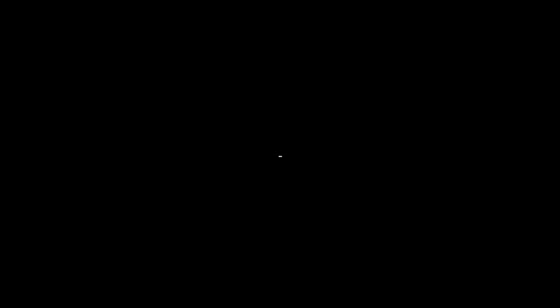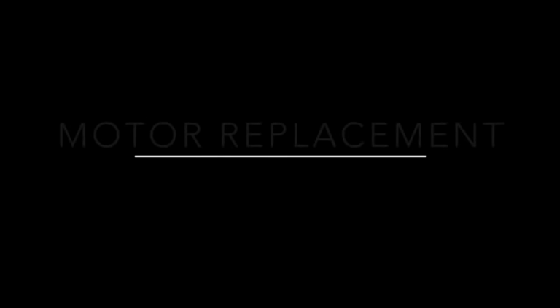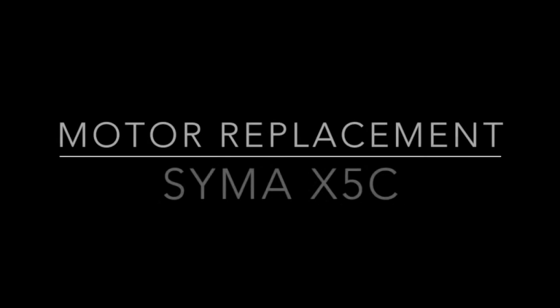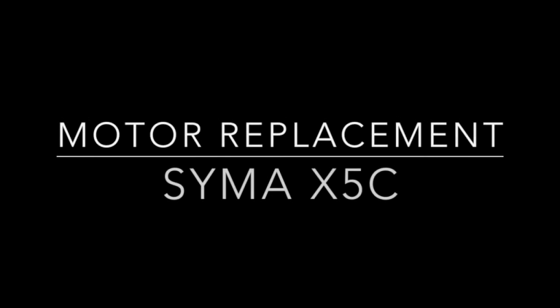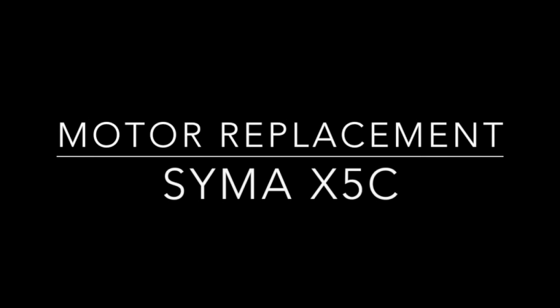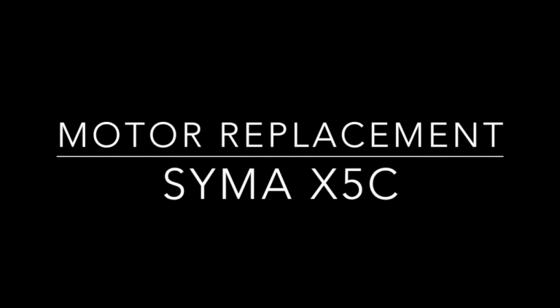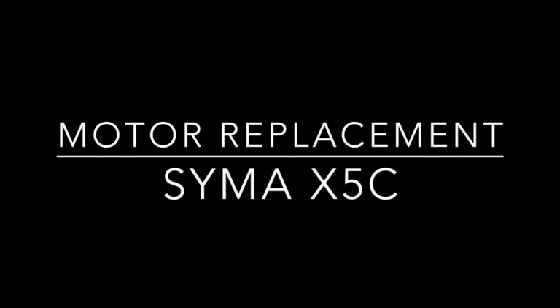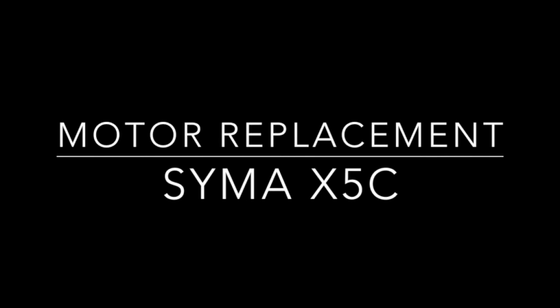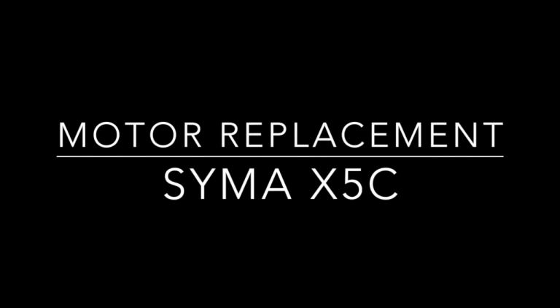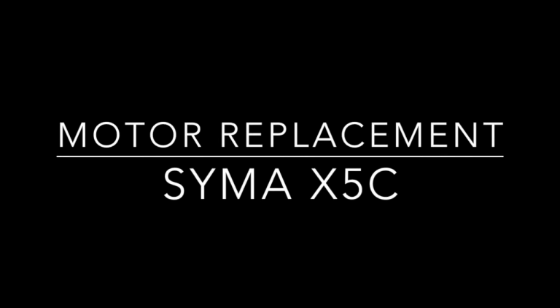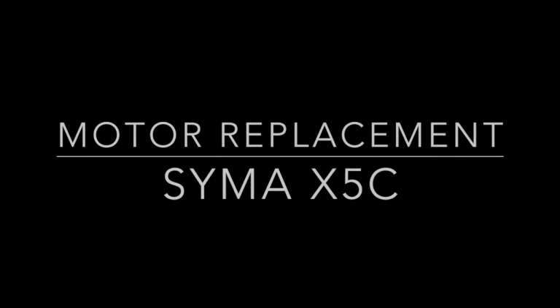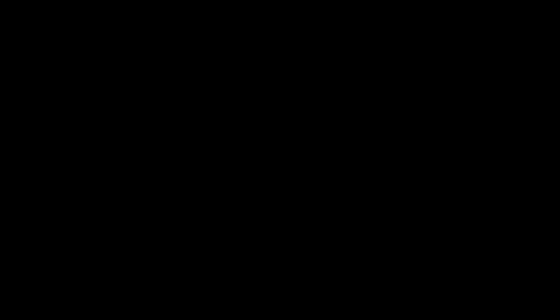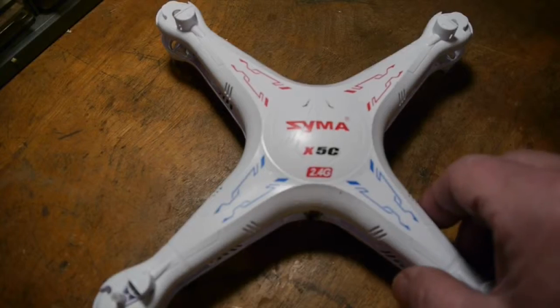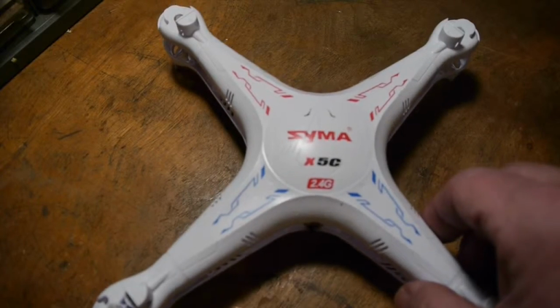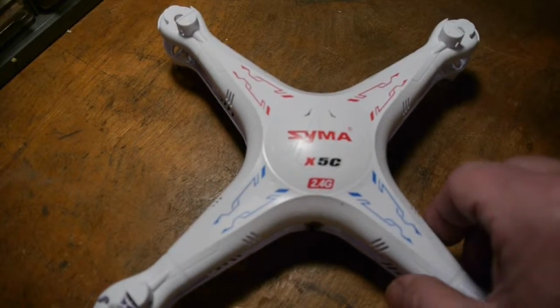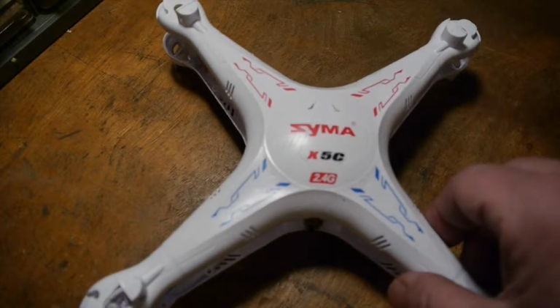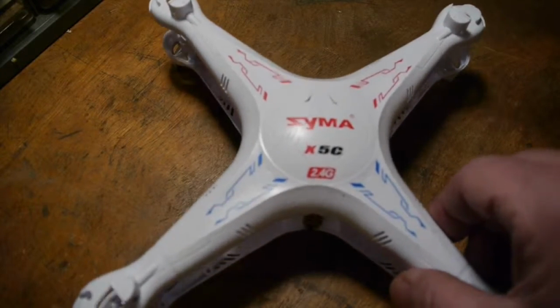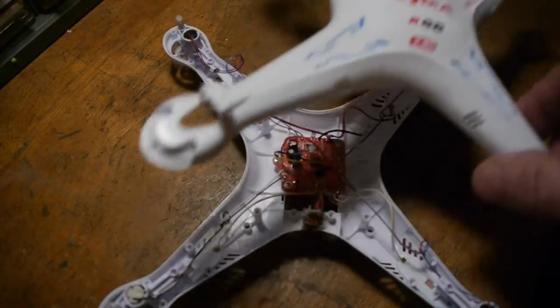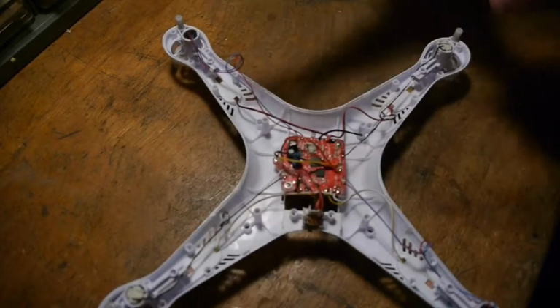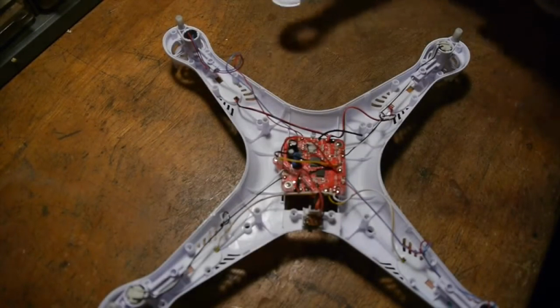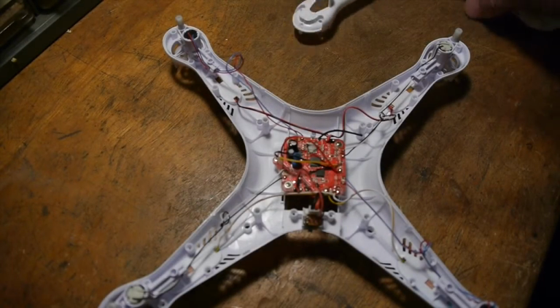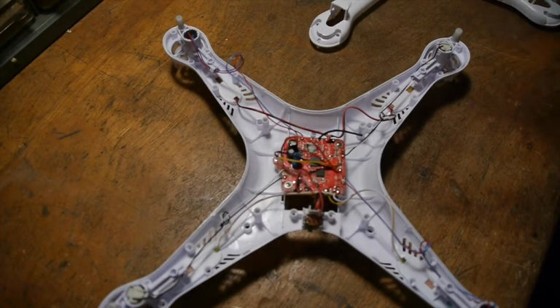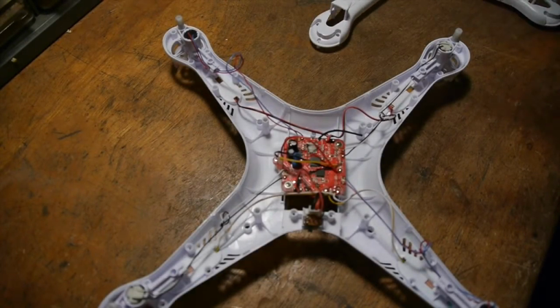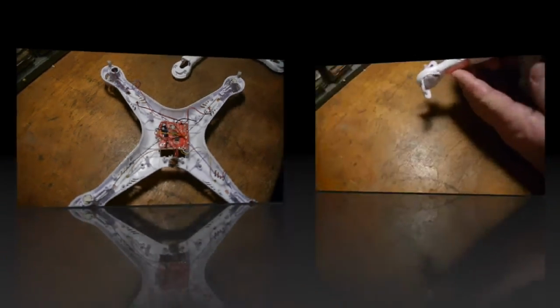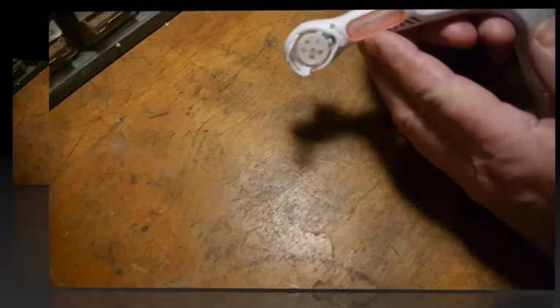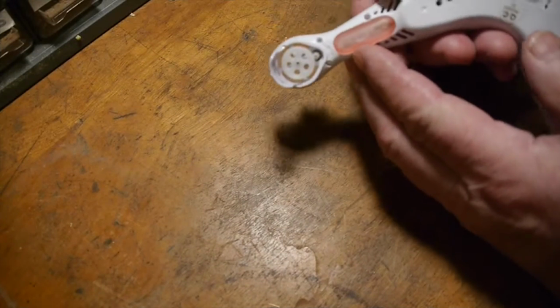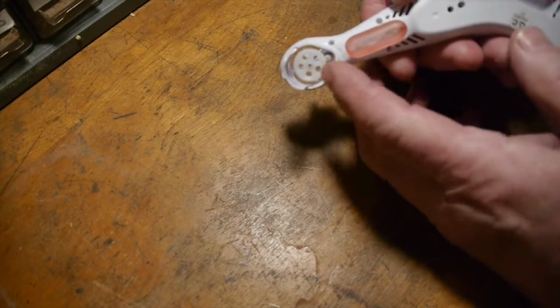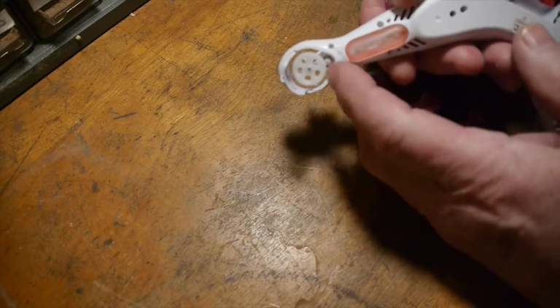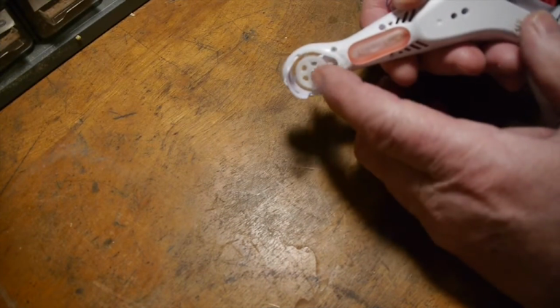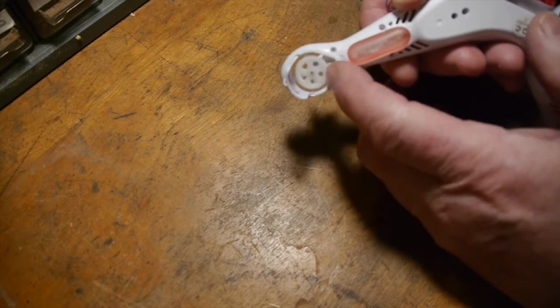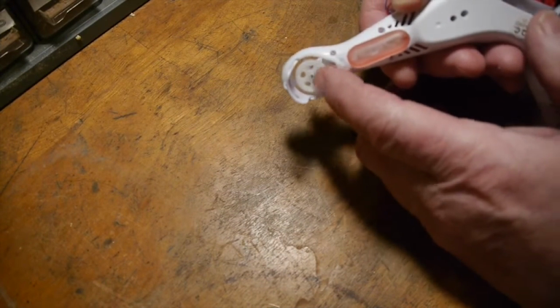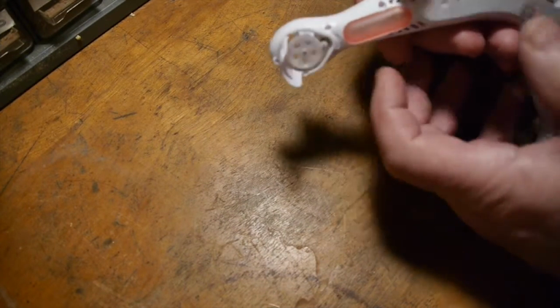Today I'm going to replace a motor in the Syma X5C. There are a whole bunch of little screws that you have to take out, and then the body of the quadcopter will split in half and you can pull it apart.